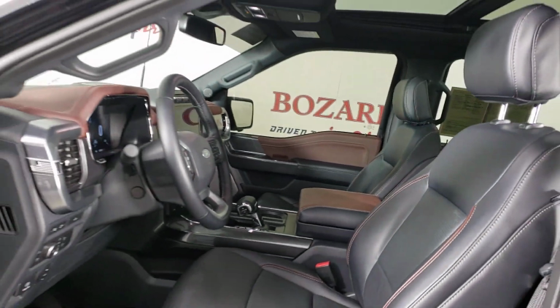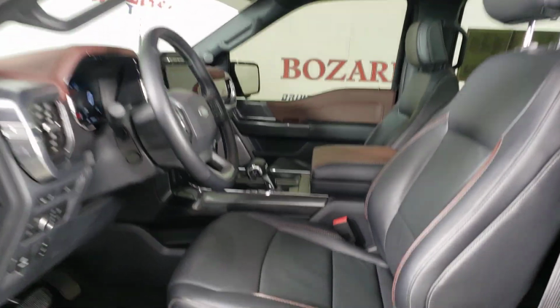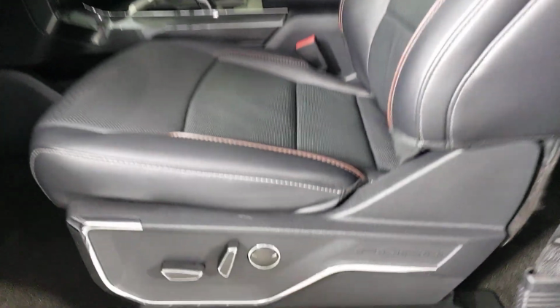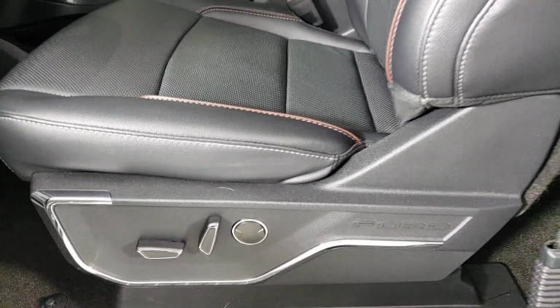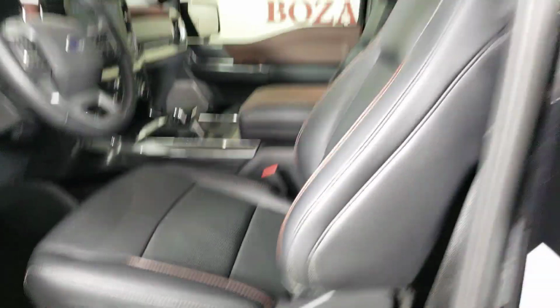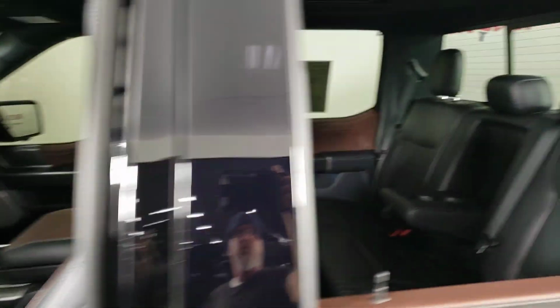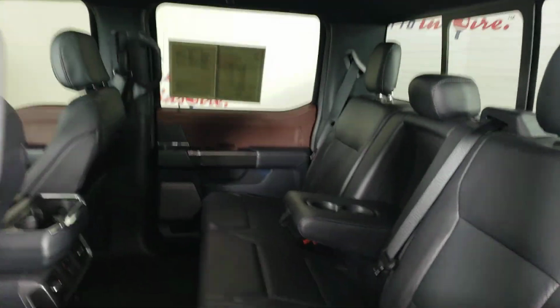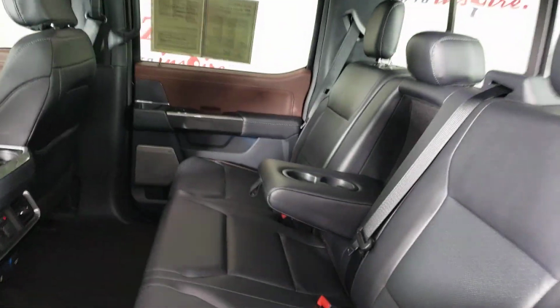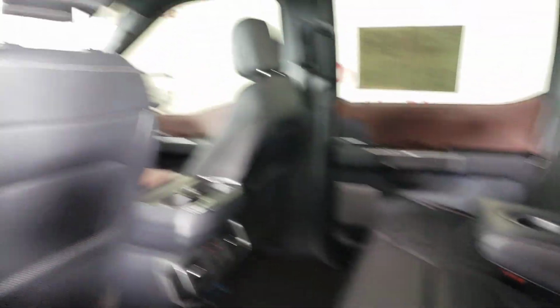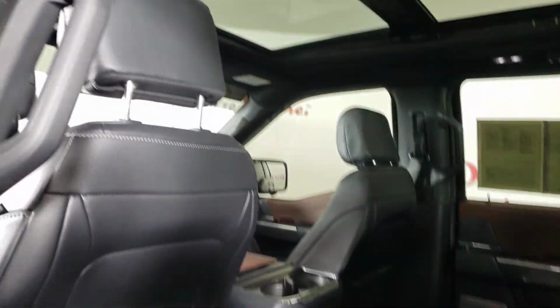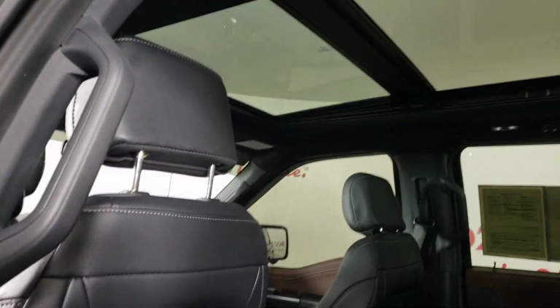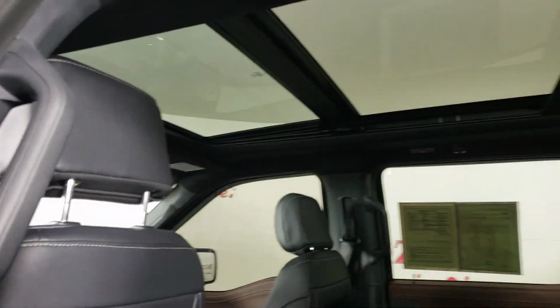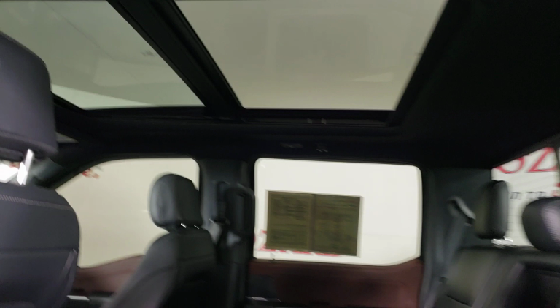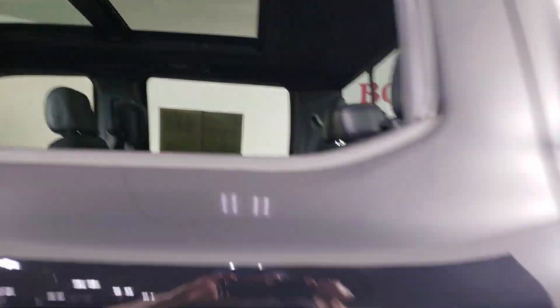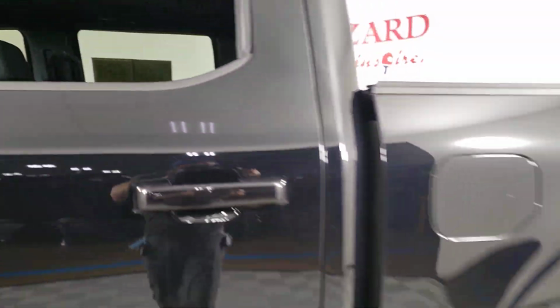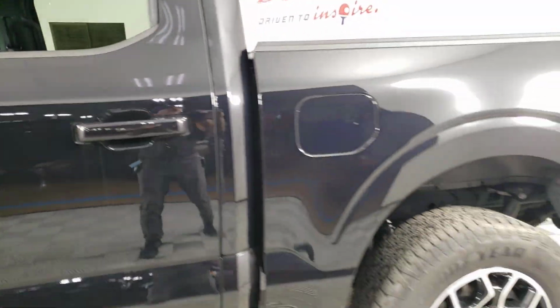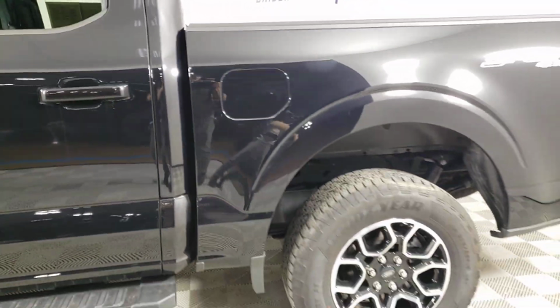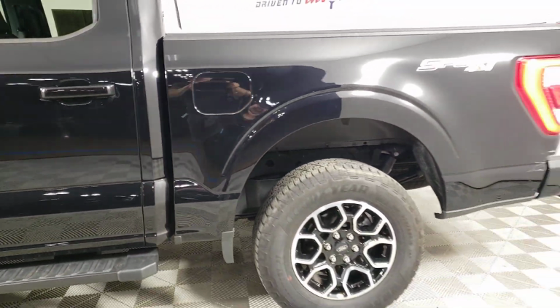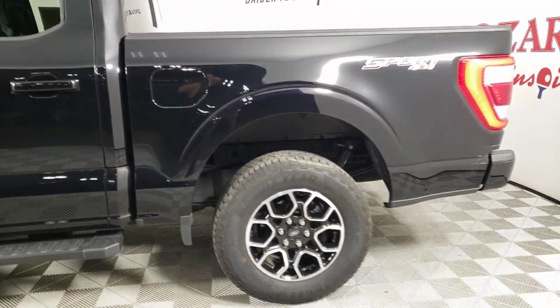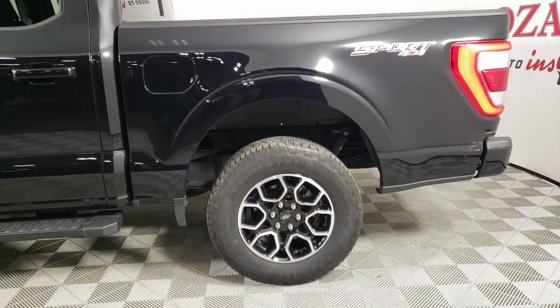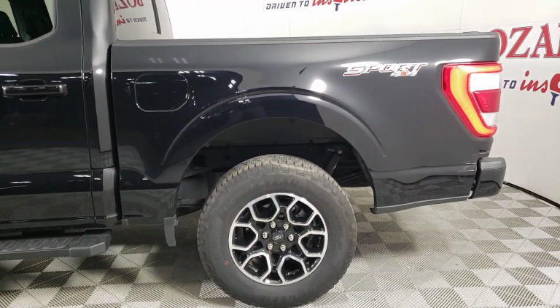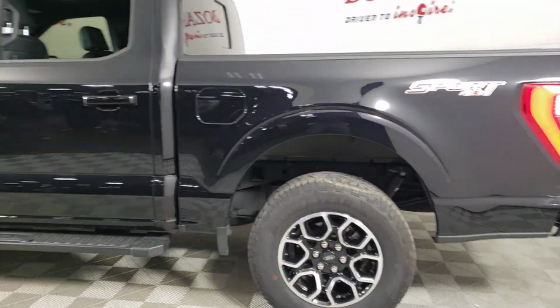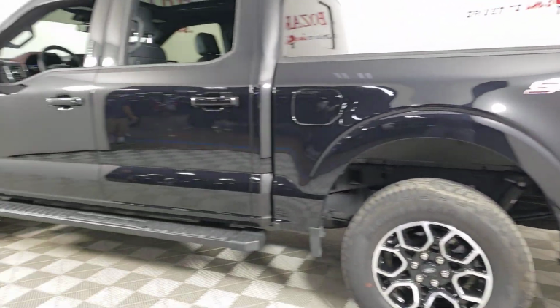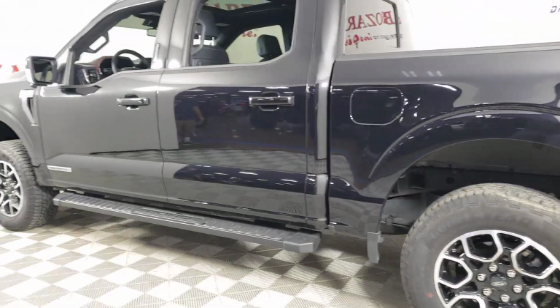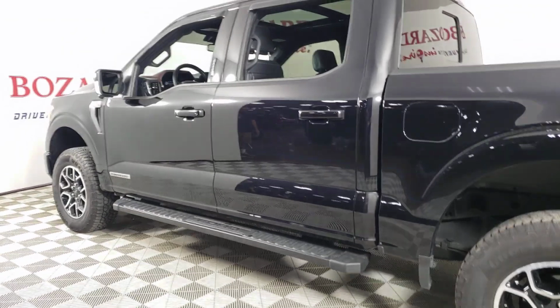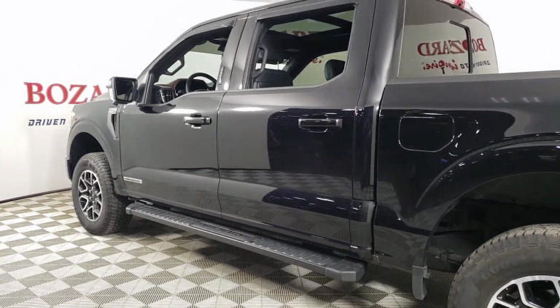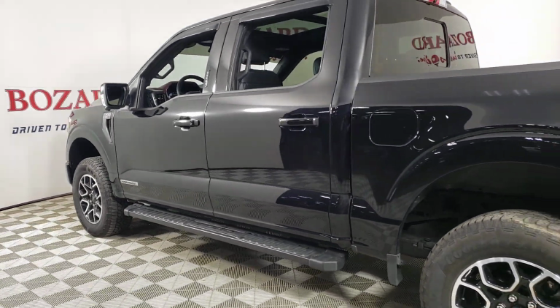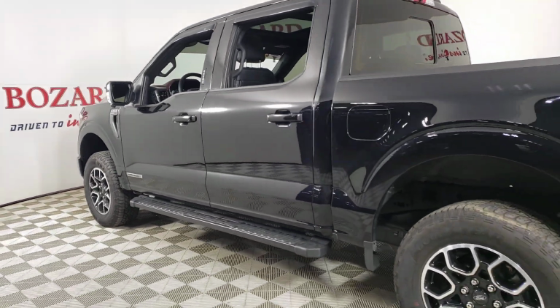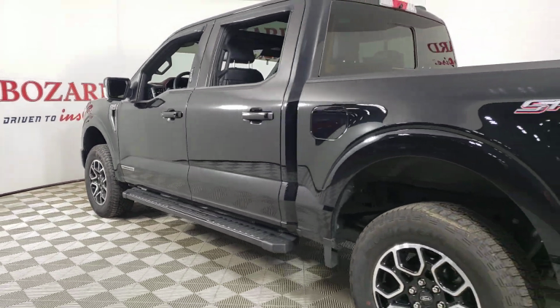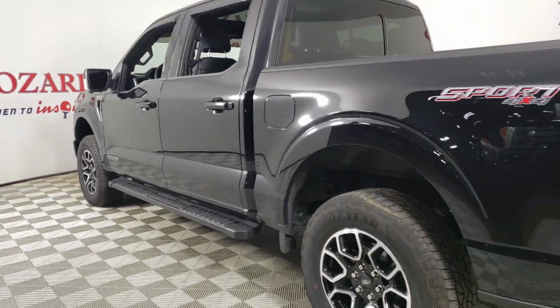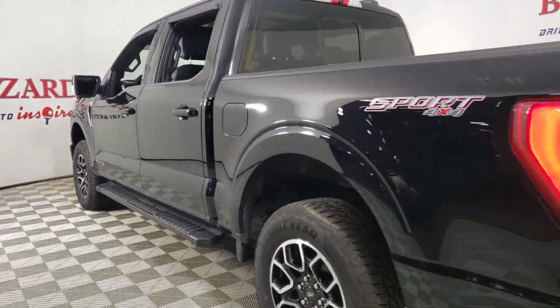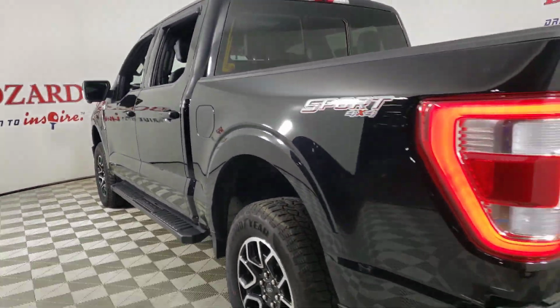Heated steering wheel, 360-degree view car camera, Apple CarPlay and/or Android Auto, wireless charging station, keyless entry, satellite radio, fog lamps, backup camera, heated mirrors, cooled front seat.